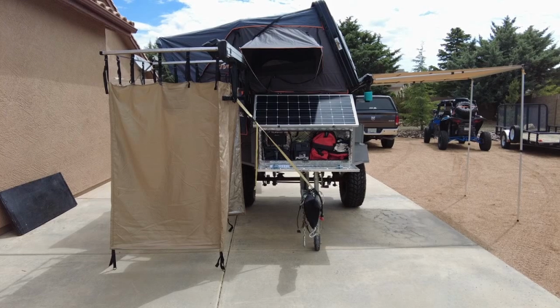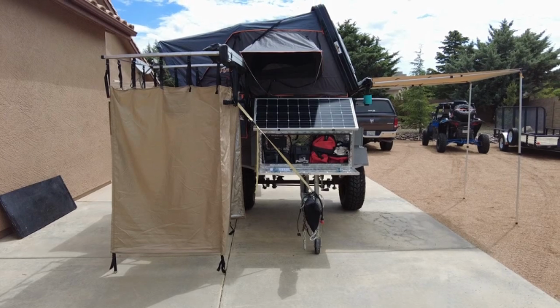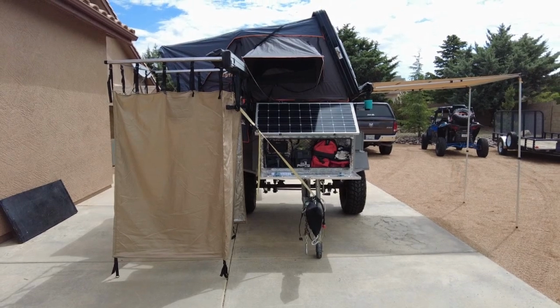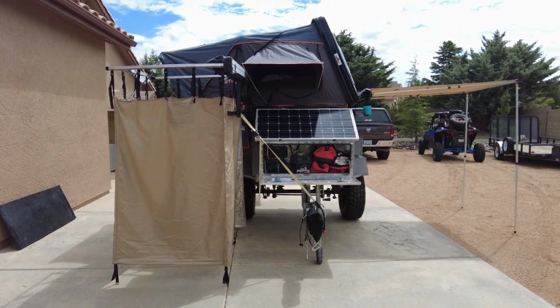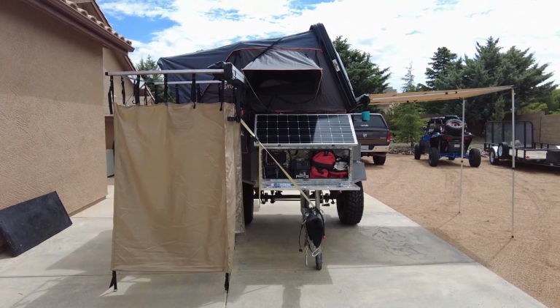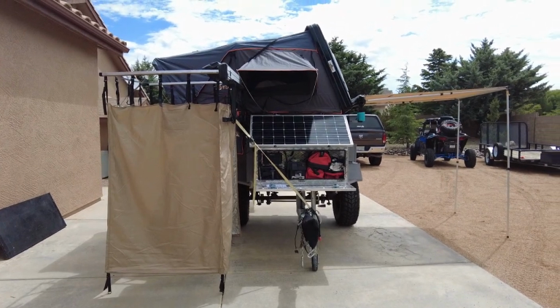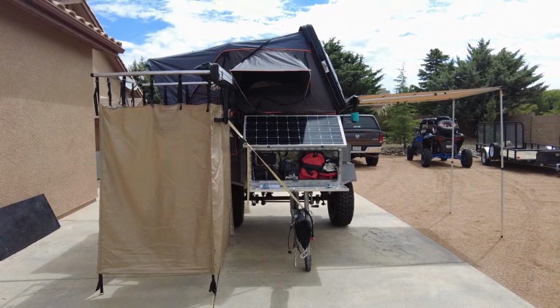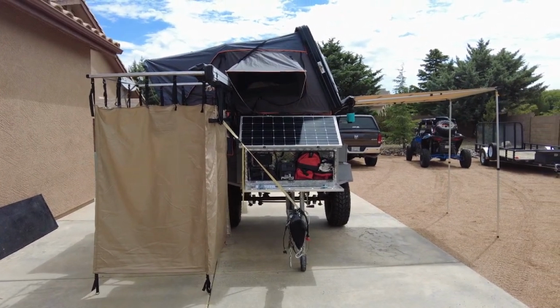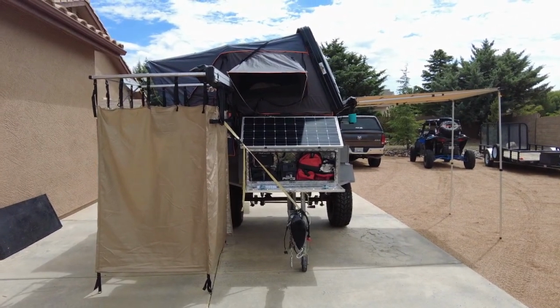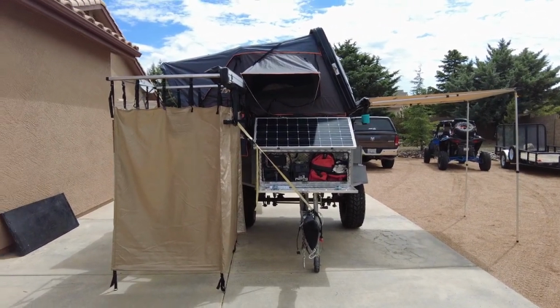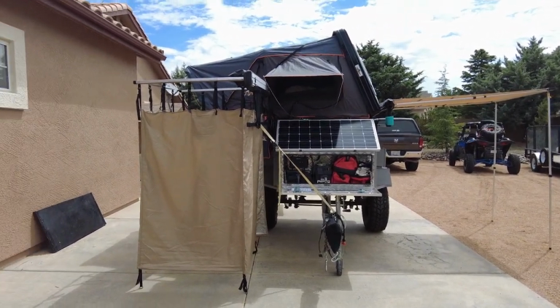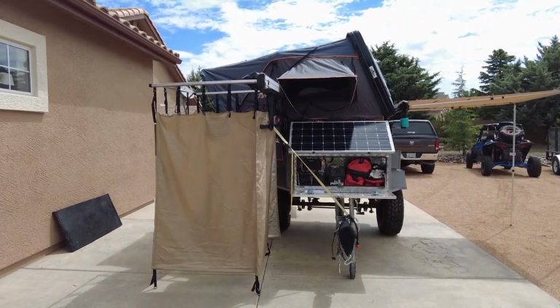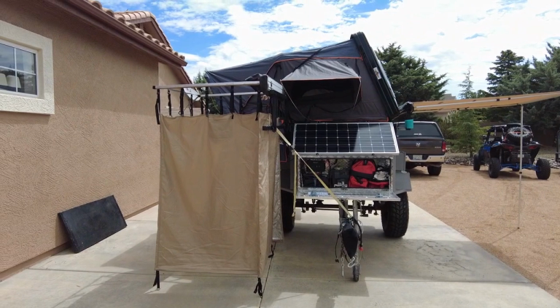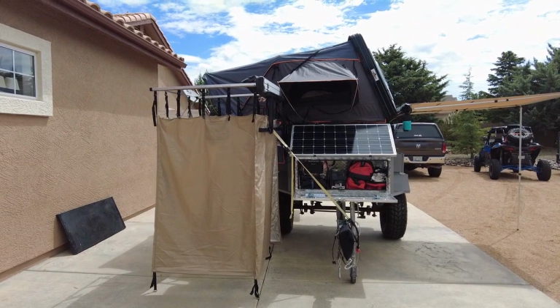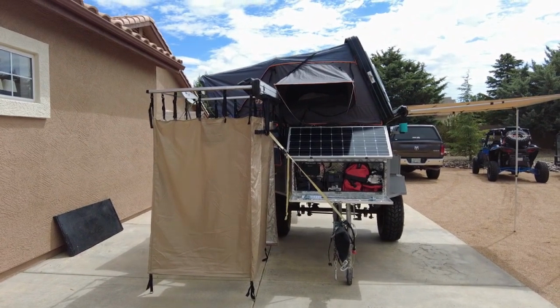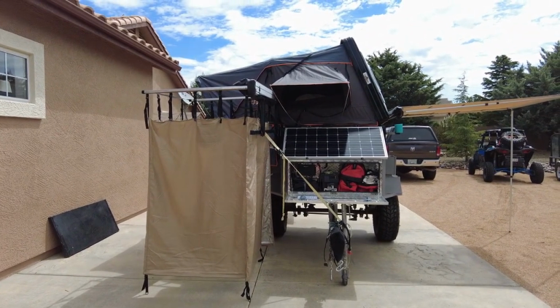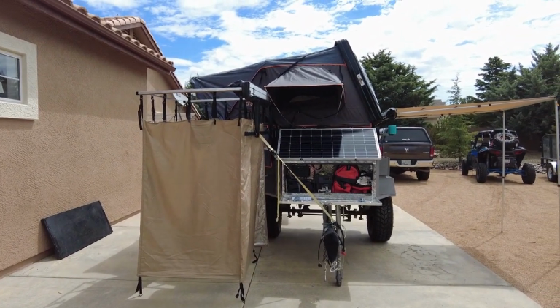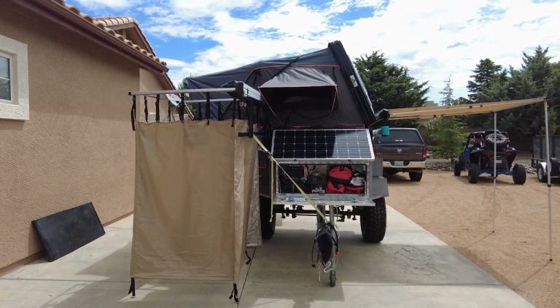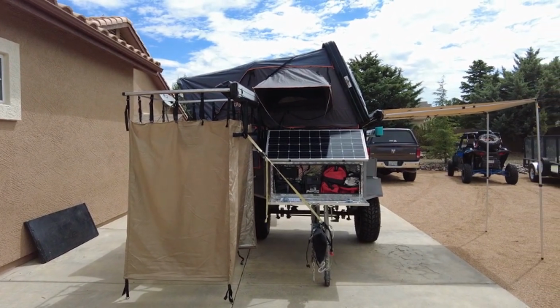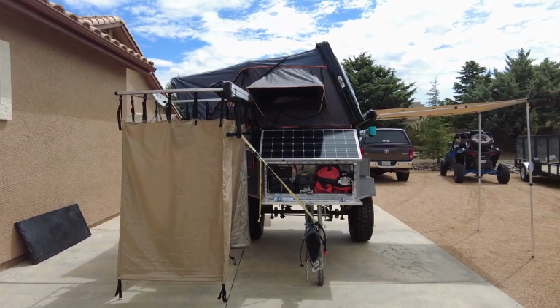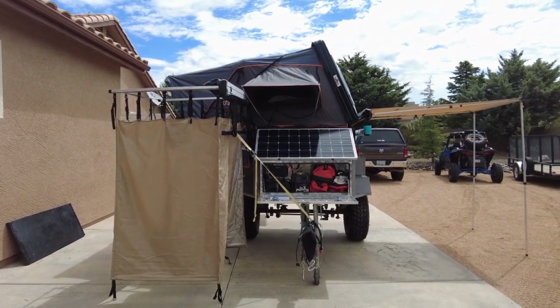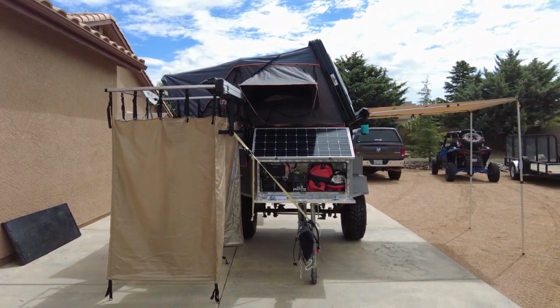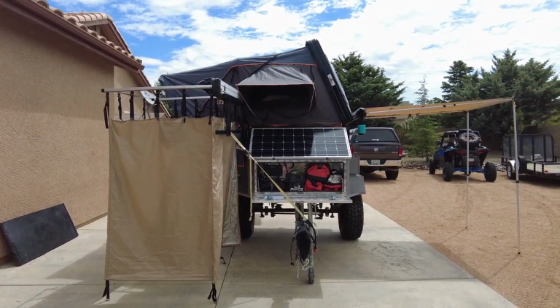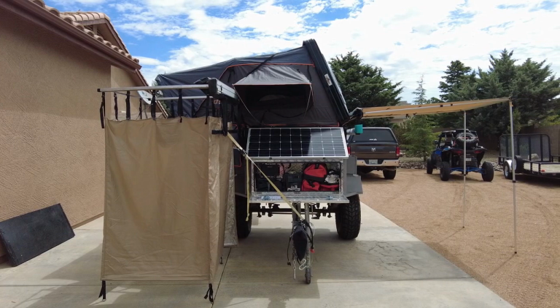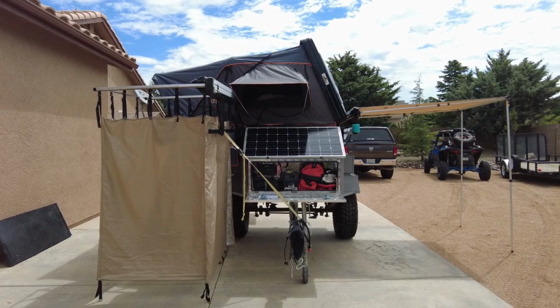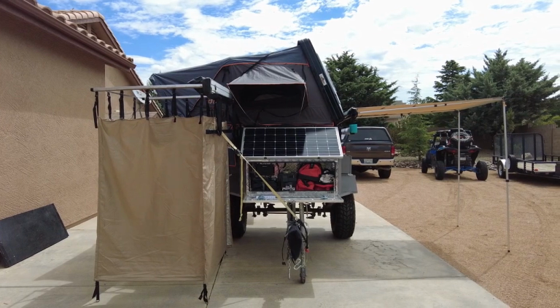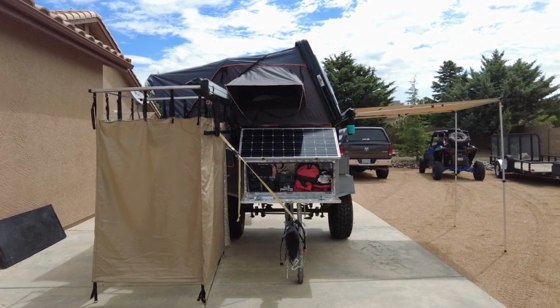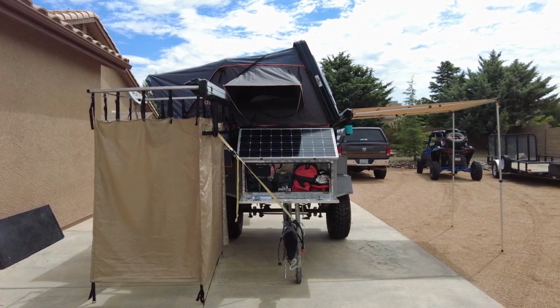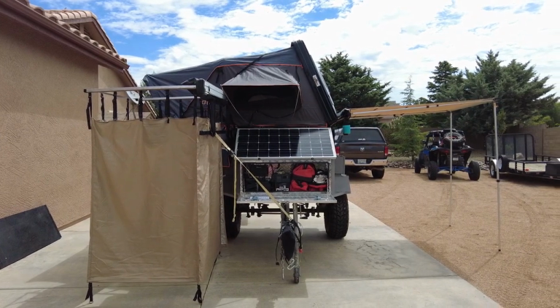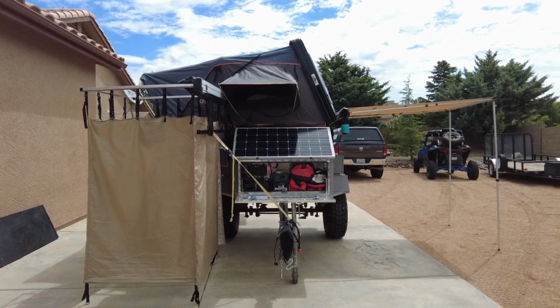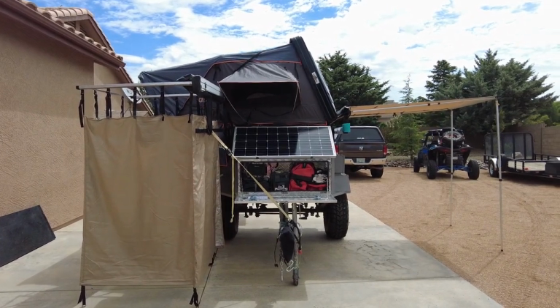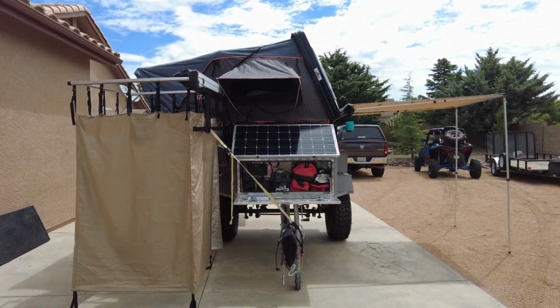Morning! This is Alan from Baja Overlanding. Some of you might have seen the camp trailer we built earlier in the year. We've done a few modifications and changed out the tent, and I'm going to give you a quick walk around.